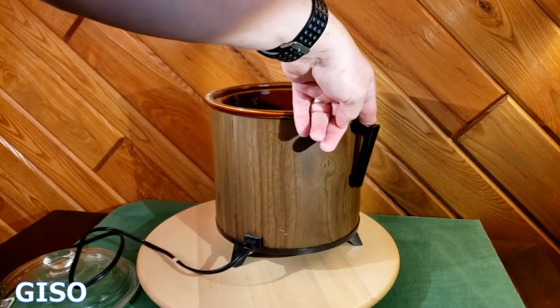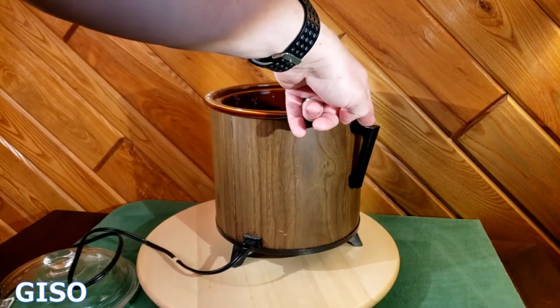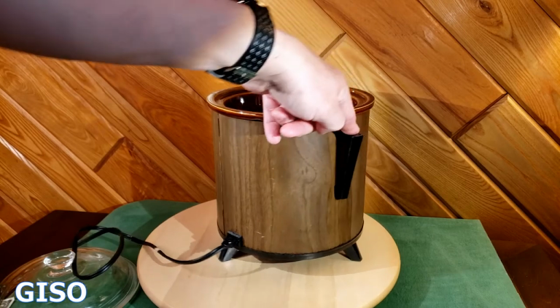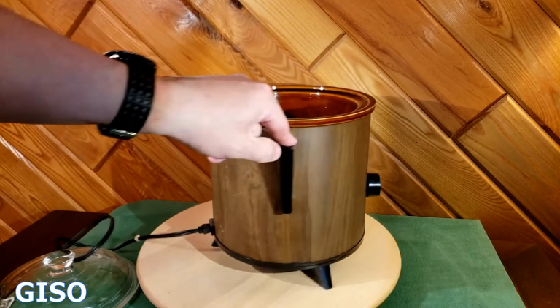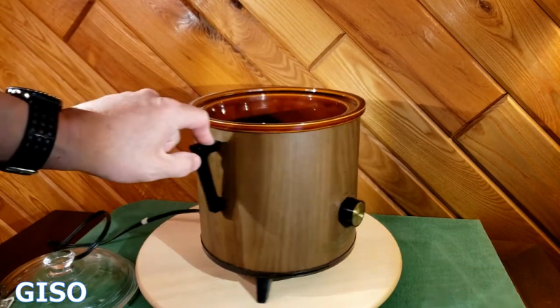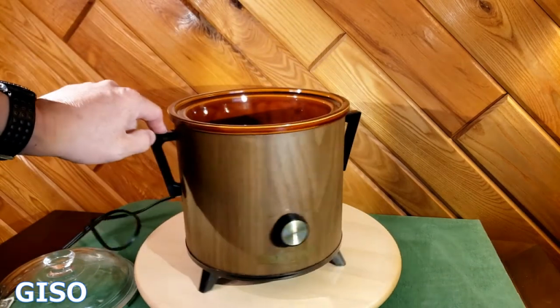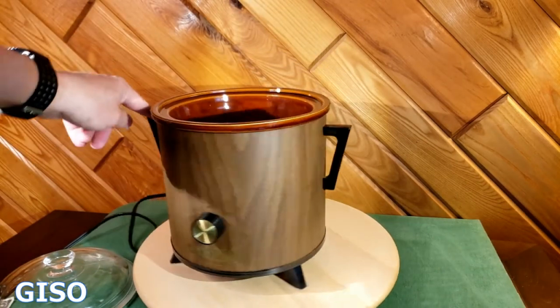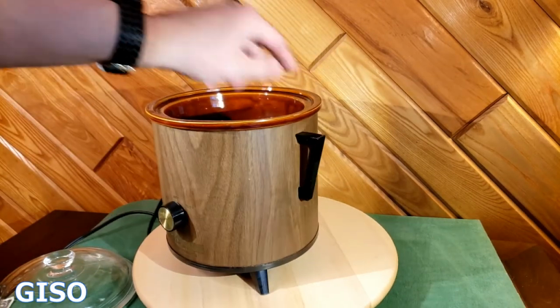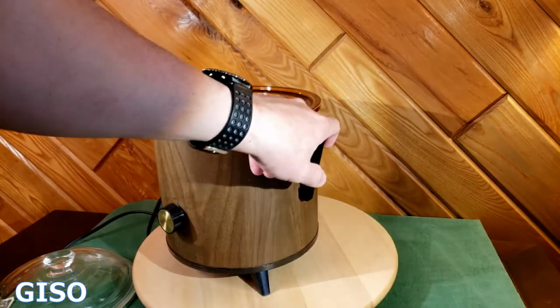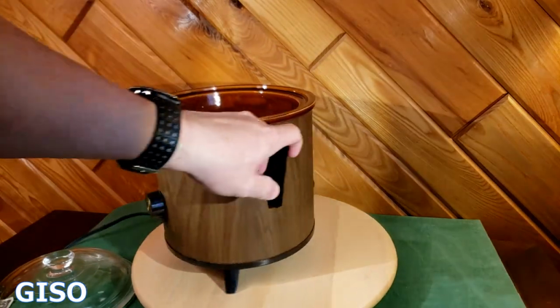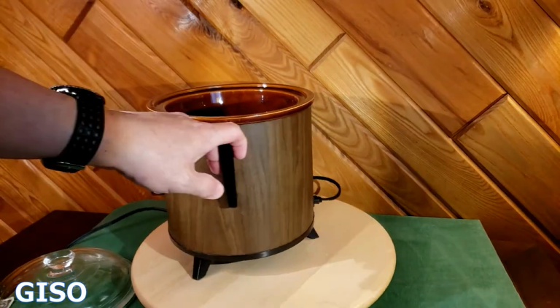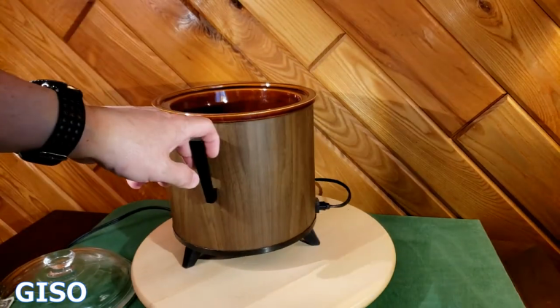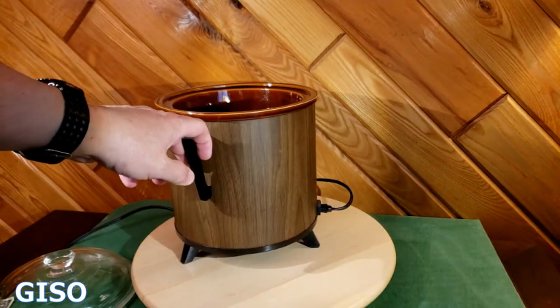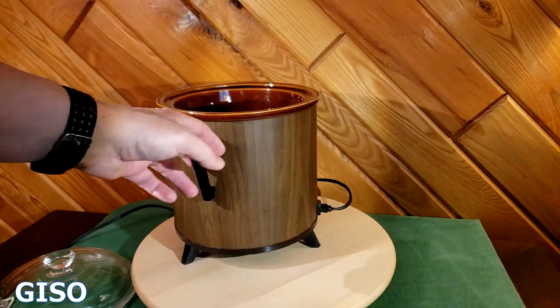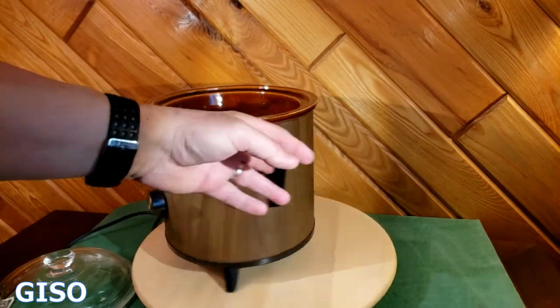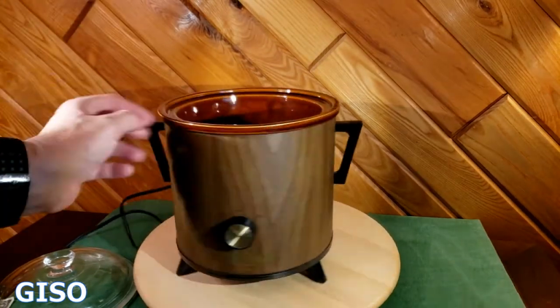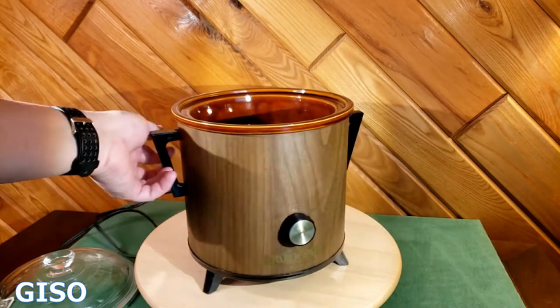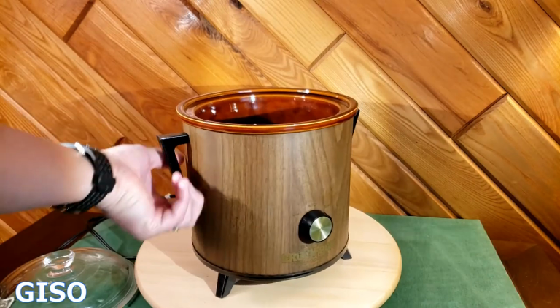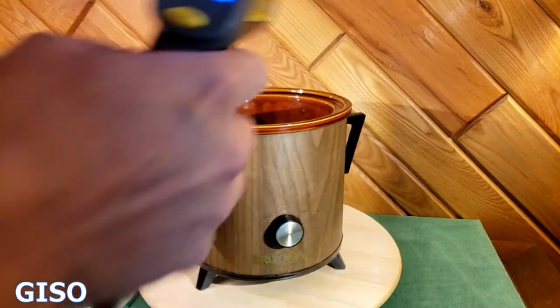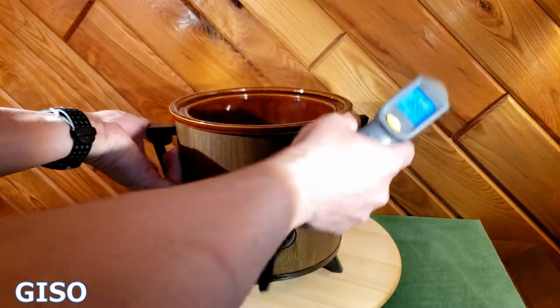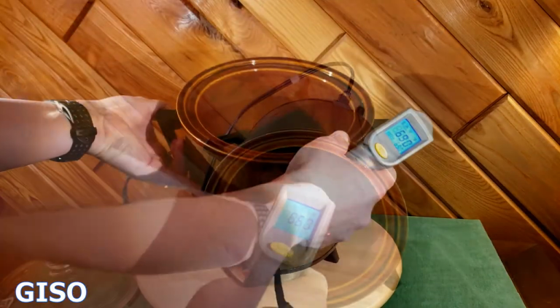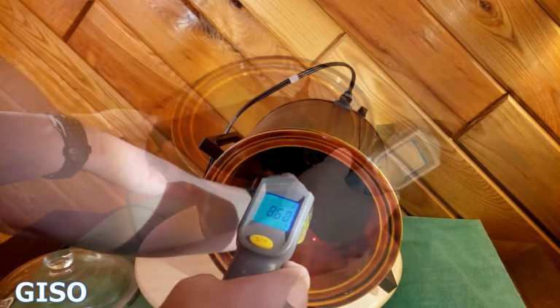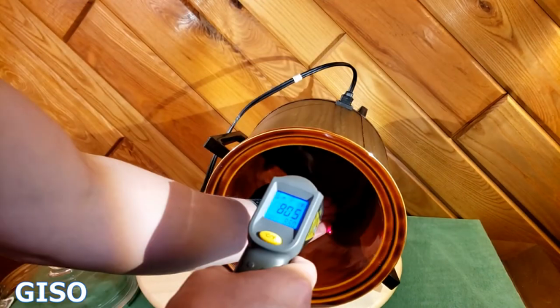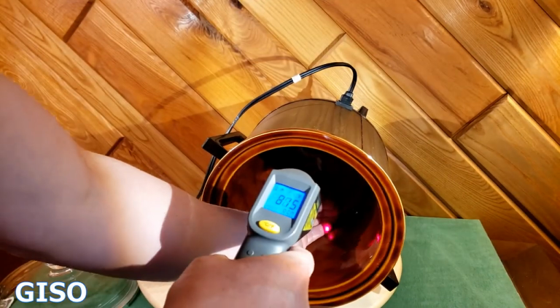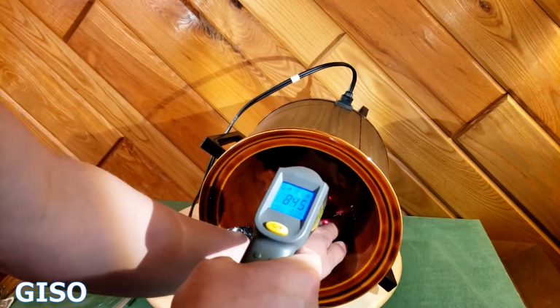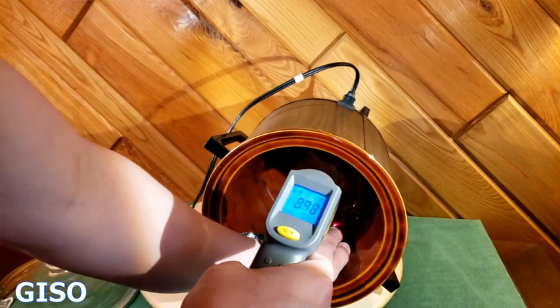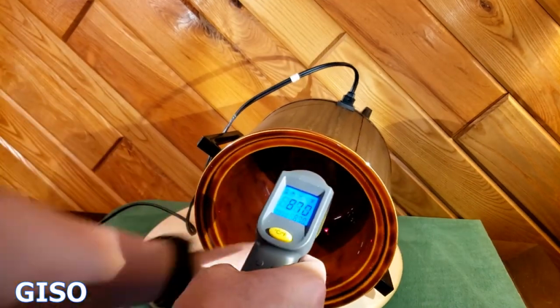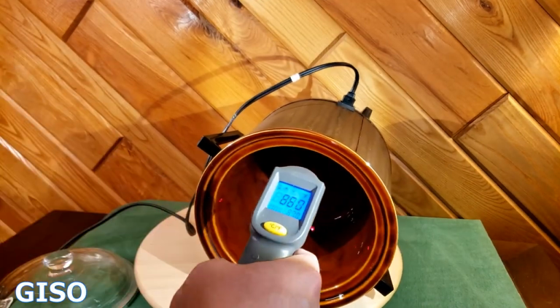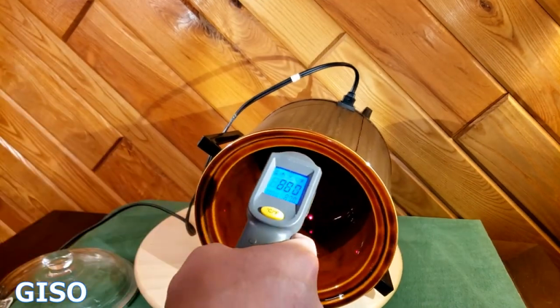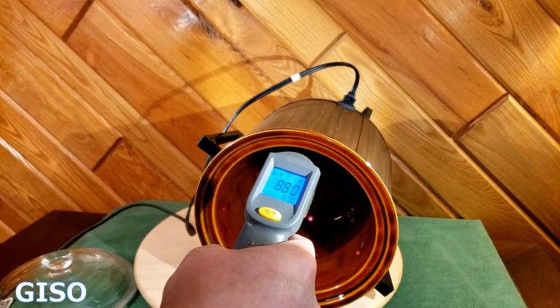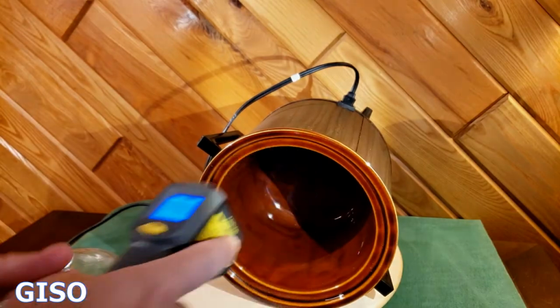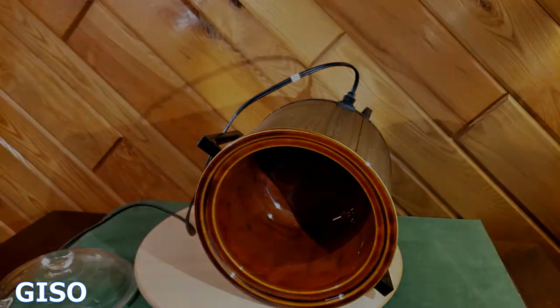Cosmetically it shows a little wear — that's typical for something this old. It's a kitchen appliance with a great cord, great top, great inside. I can feel it warming to the hand. We'll come back in a minute.